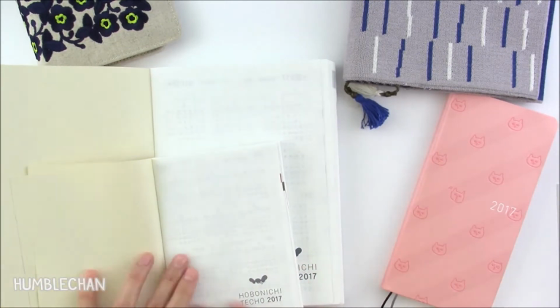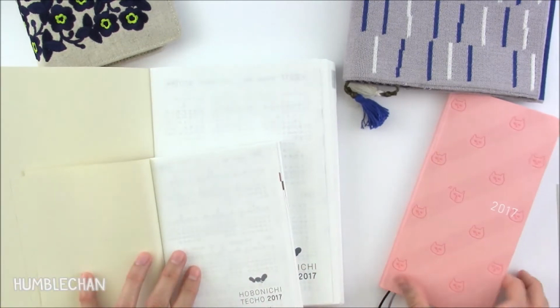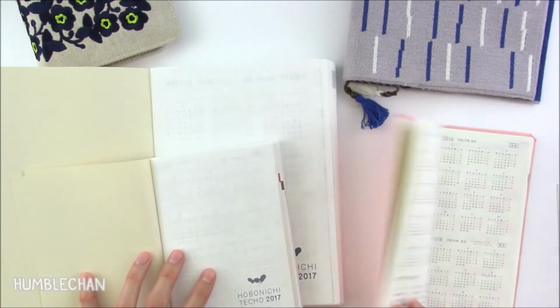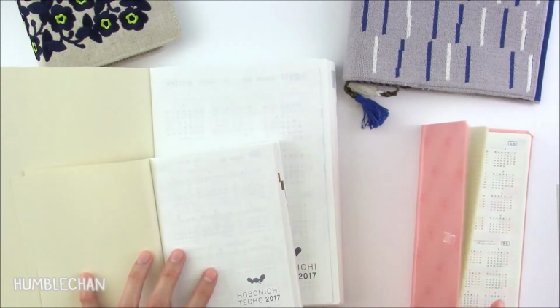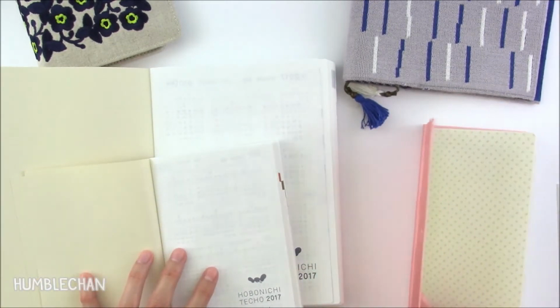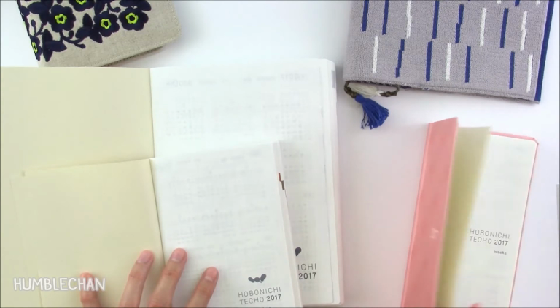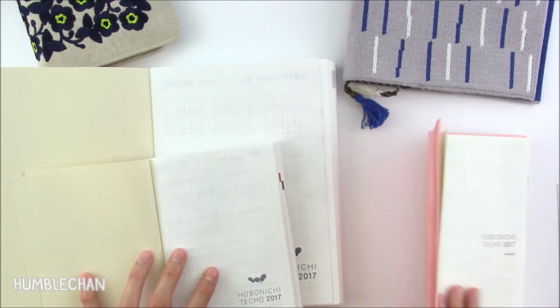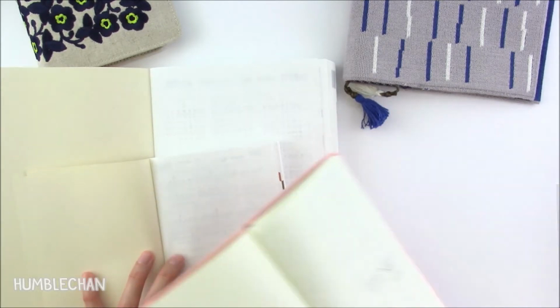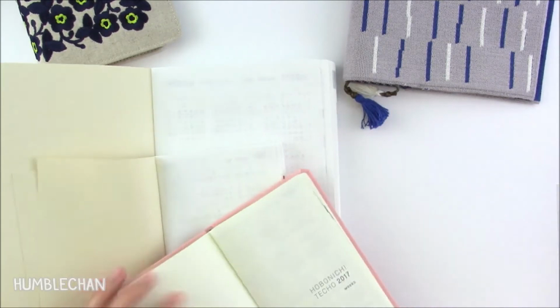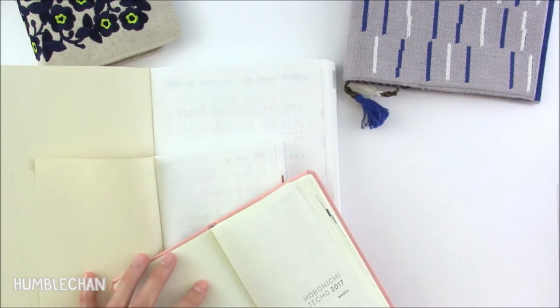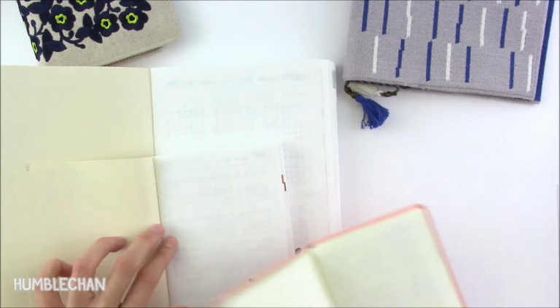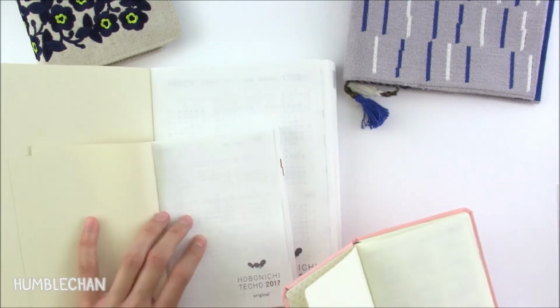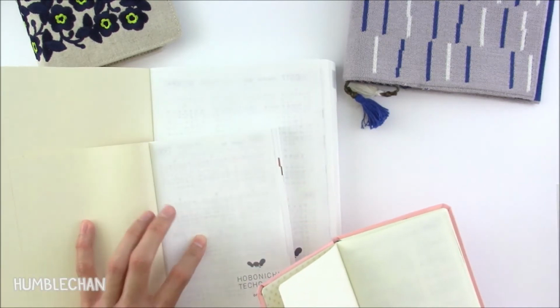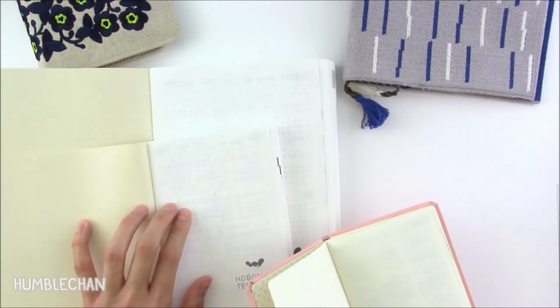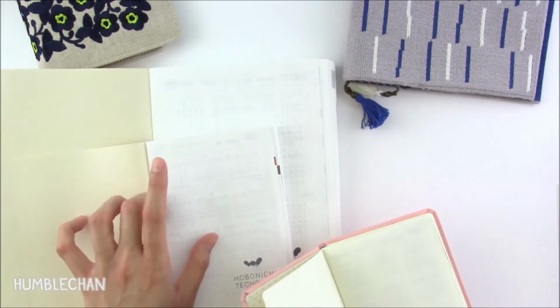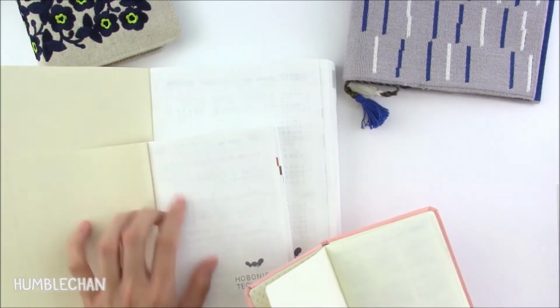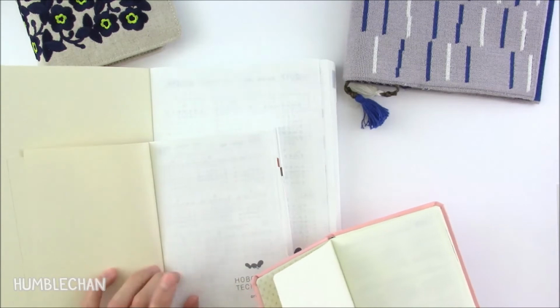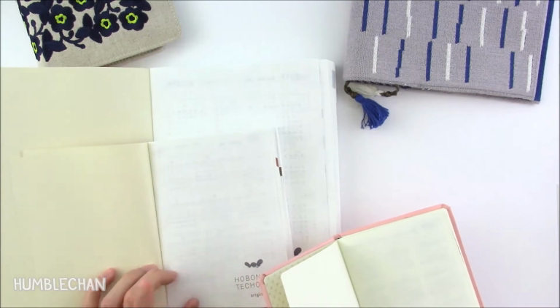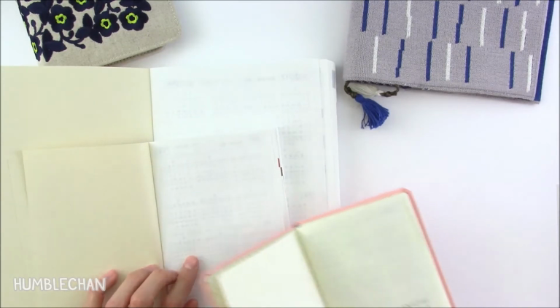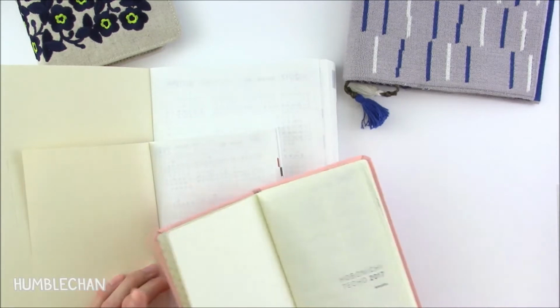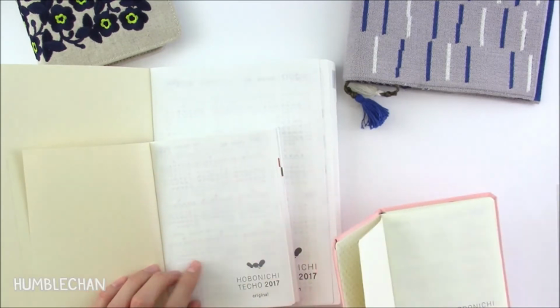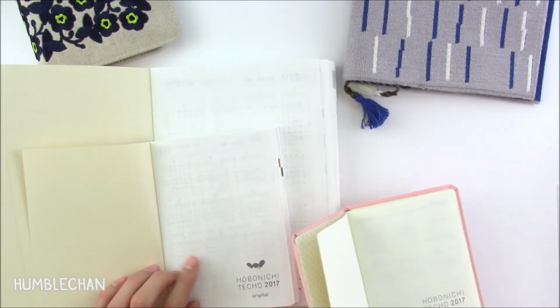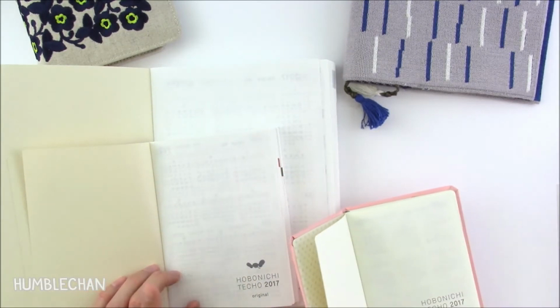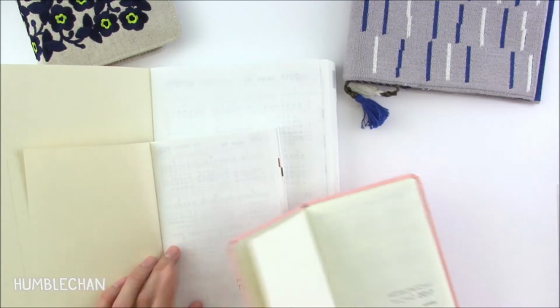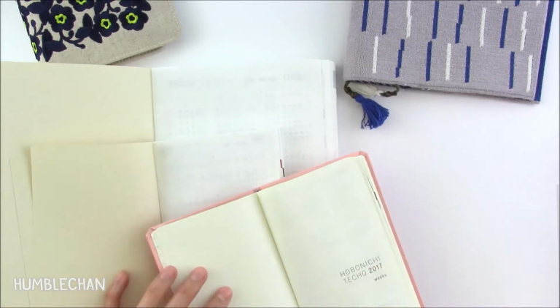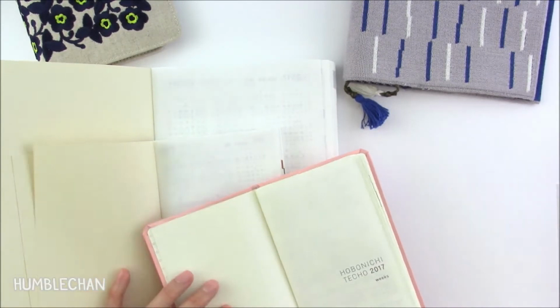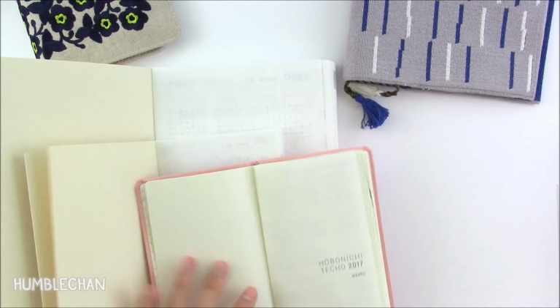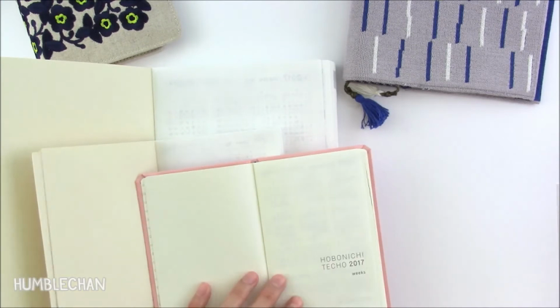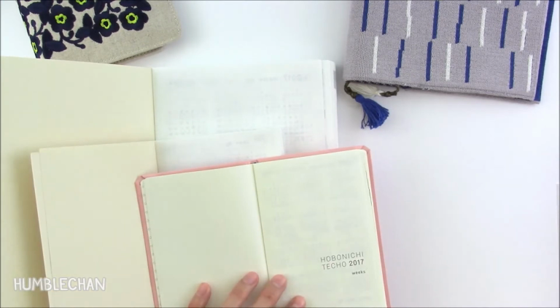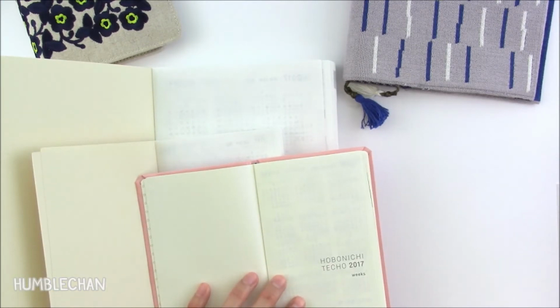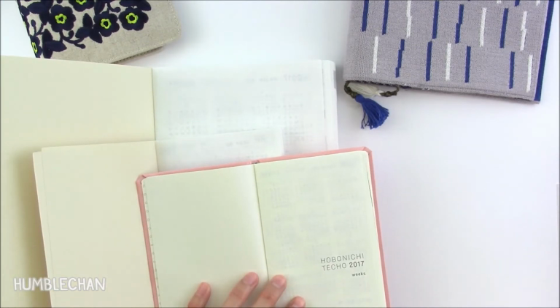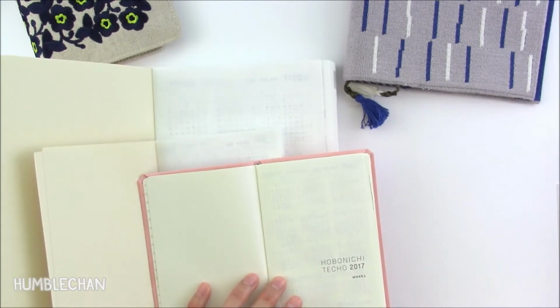I'm not sure if my camera will pick up on the color, but the A6 and the A5 have white paper — this is Tomoe River paper, which I love. And the Weeks book has a very light cream colored paper.